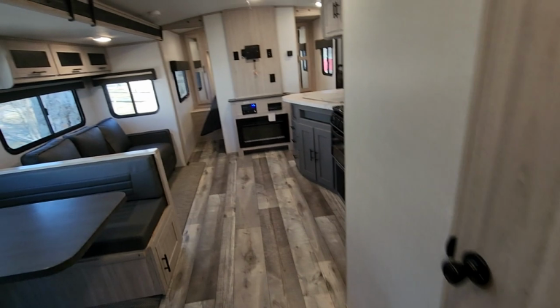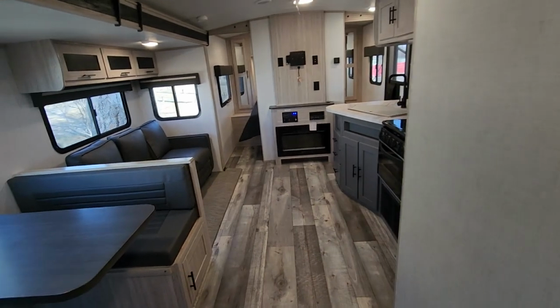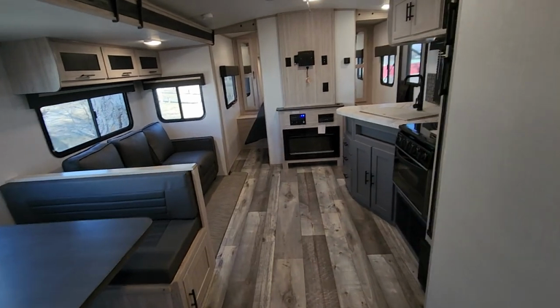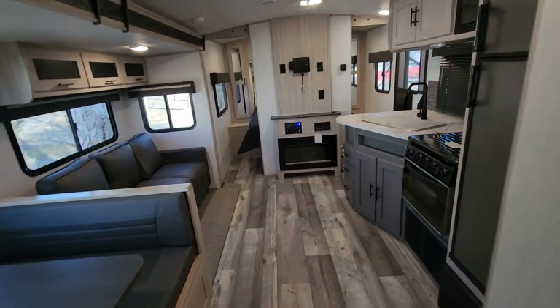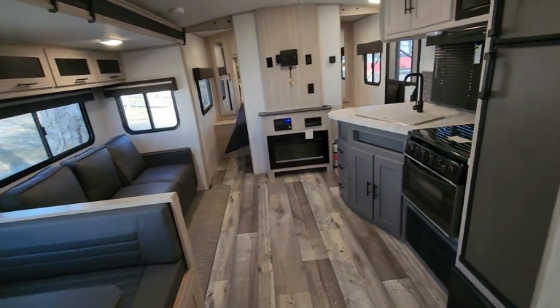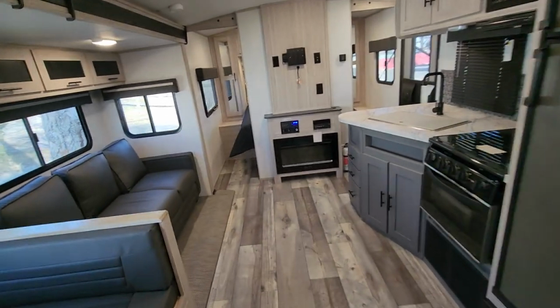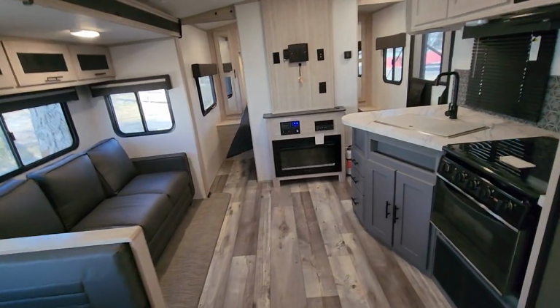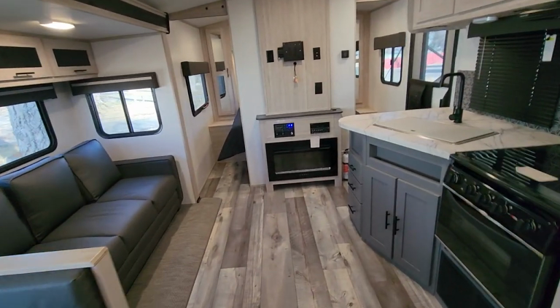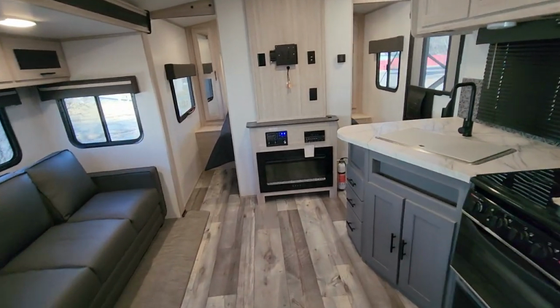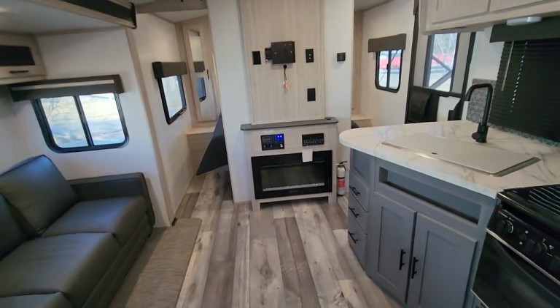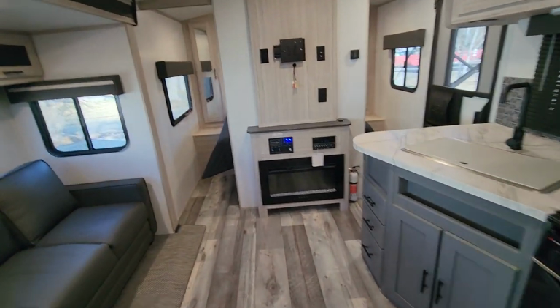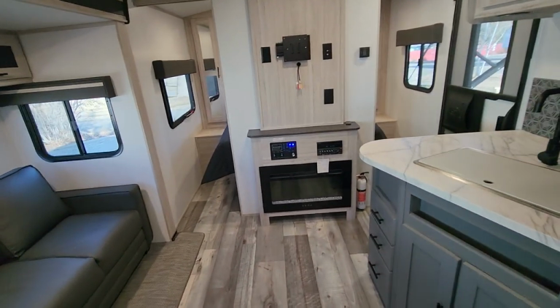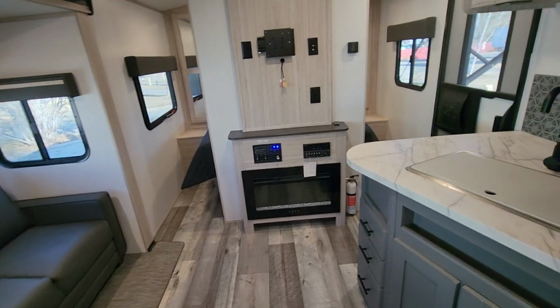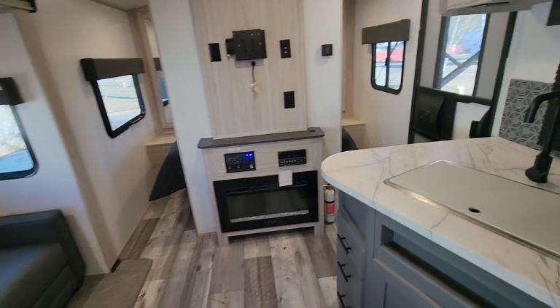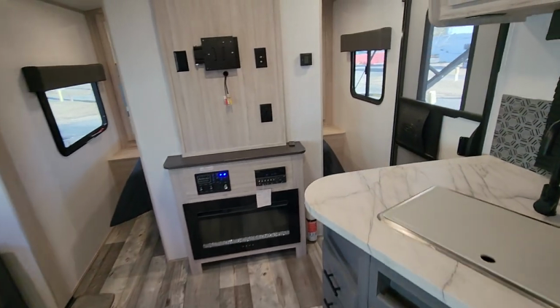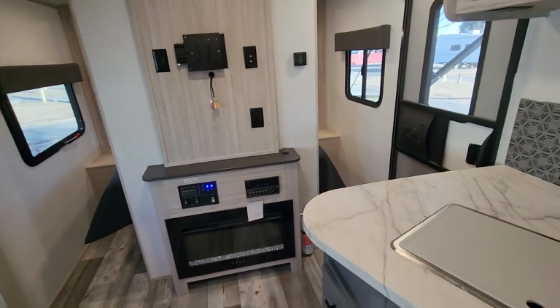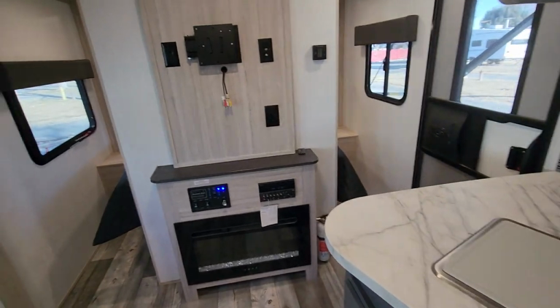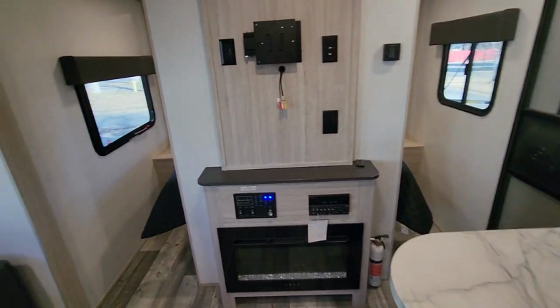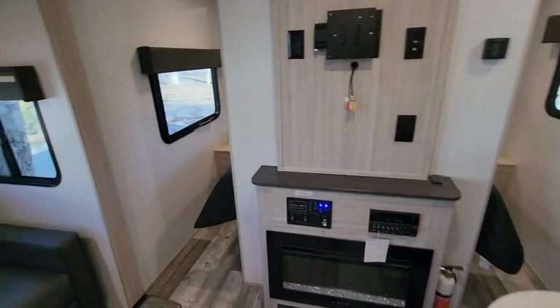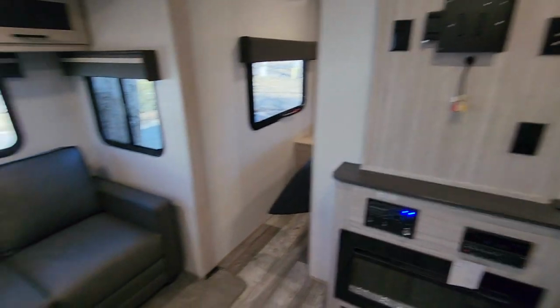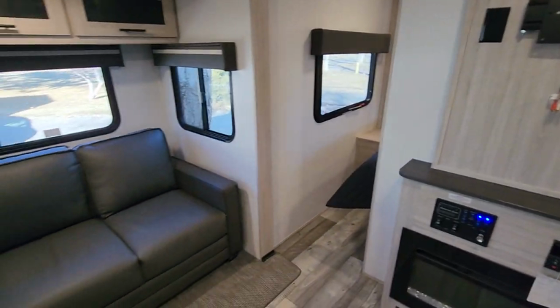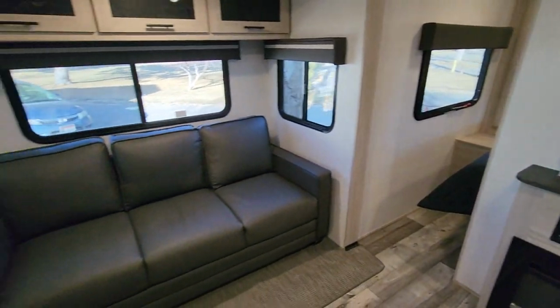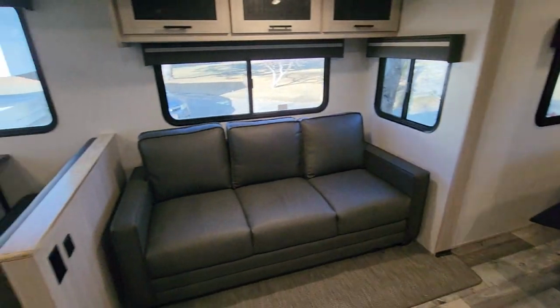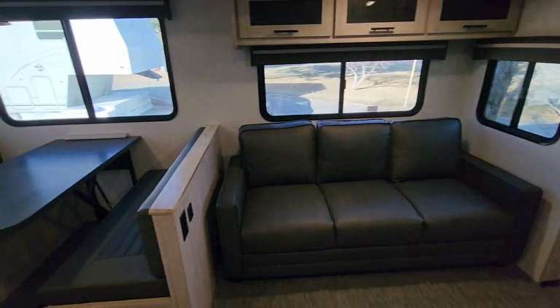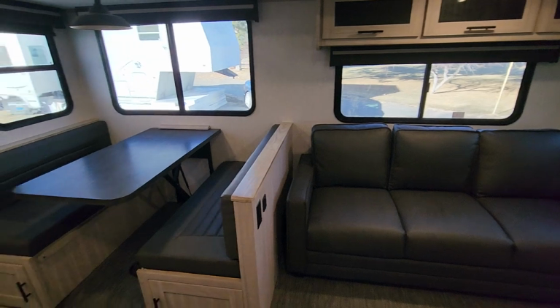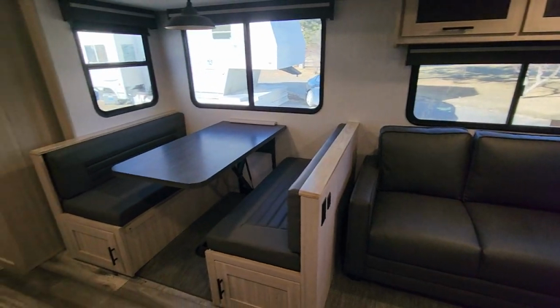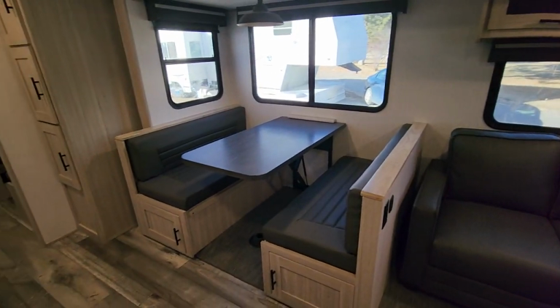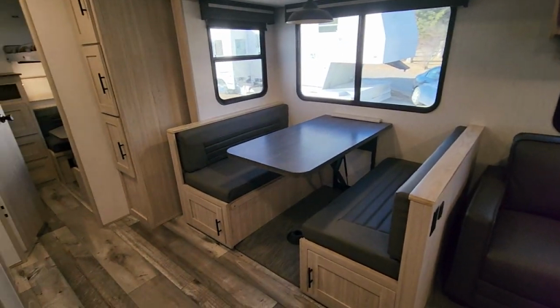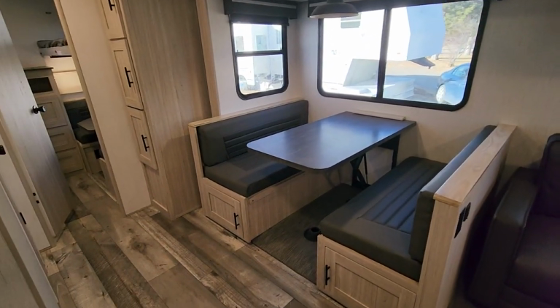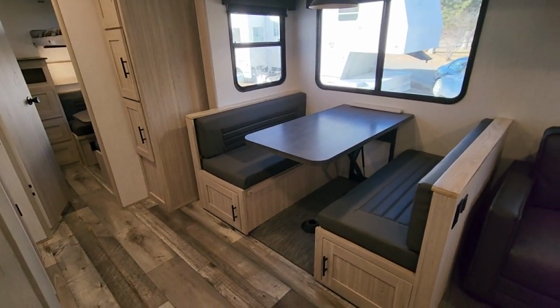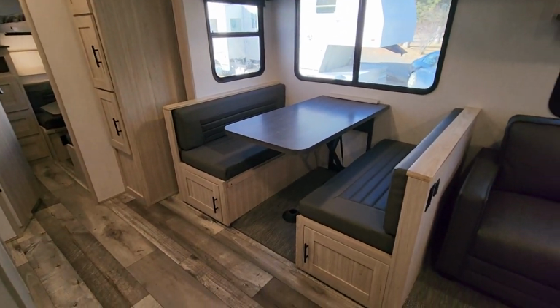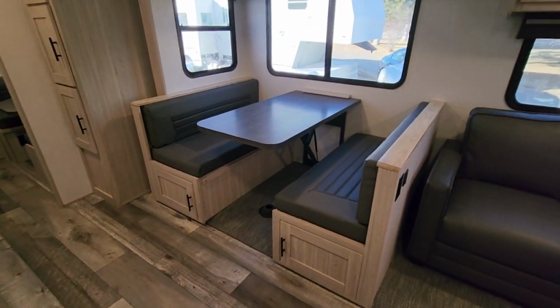So there you have our brand new 2022 Heartland Sundance 291 QB. Again, this is Brianna here at Wilson's RV in Wendell, Idaho, and we would love to show you this unit if you want to come on down and take a look.